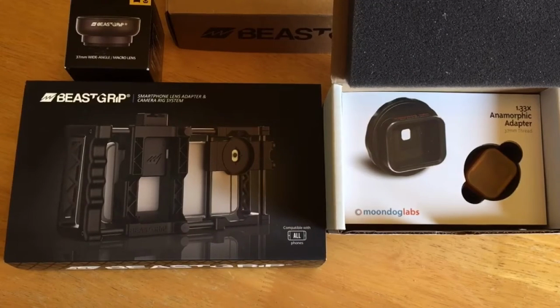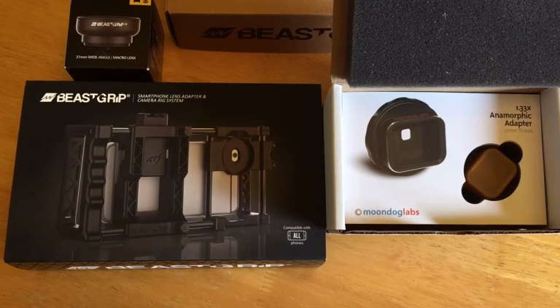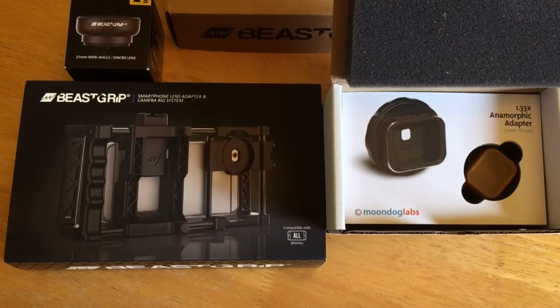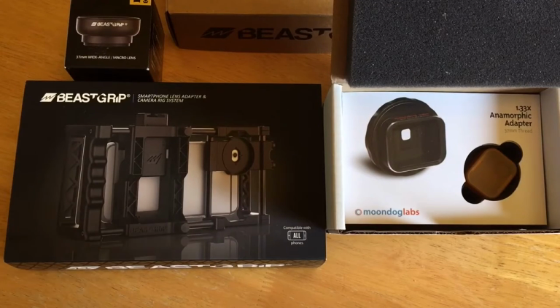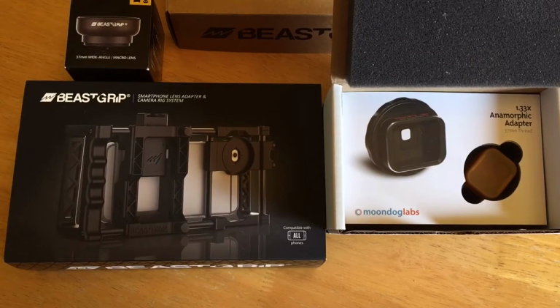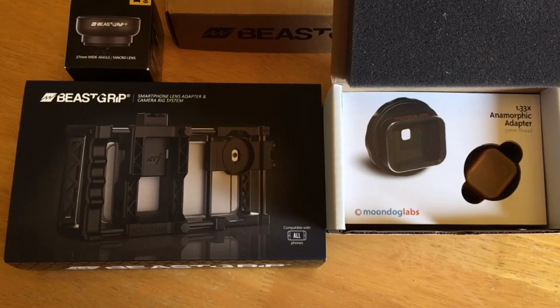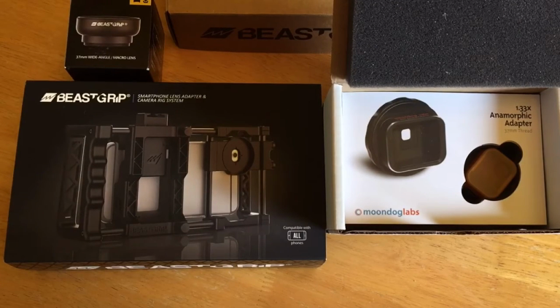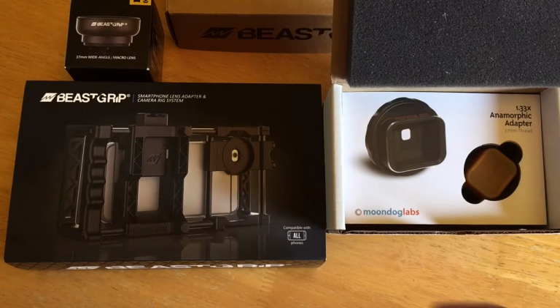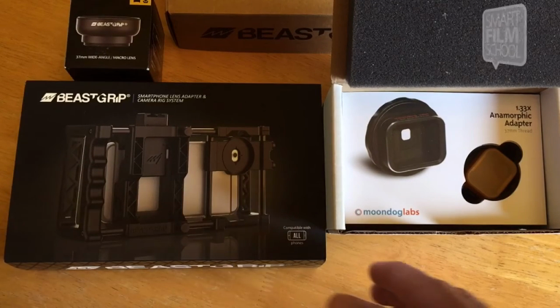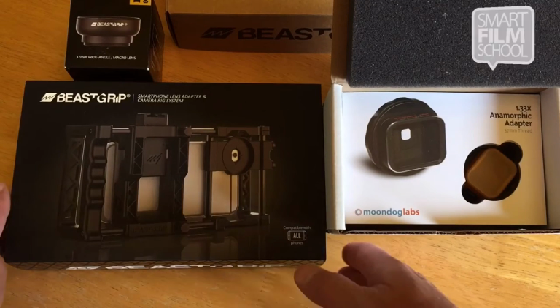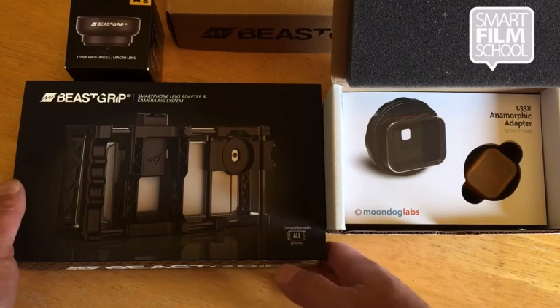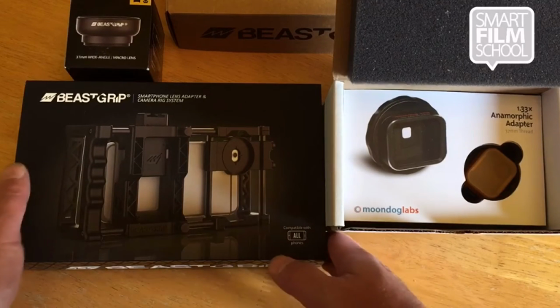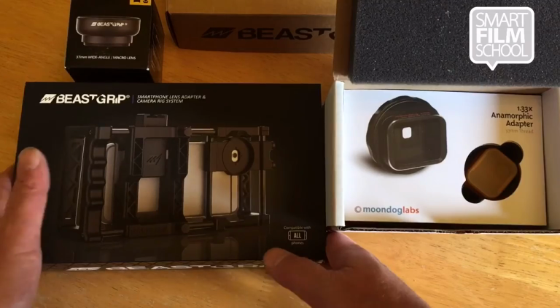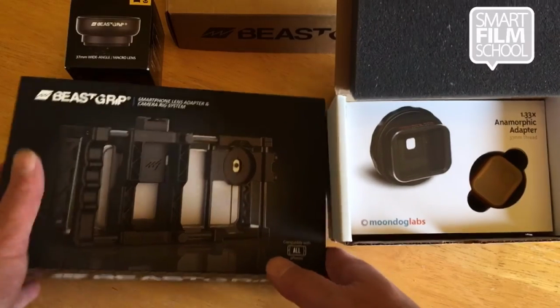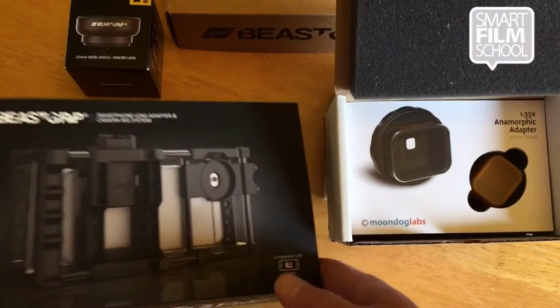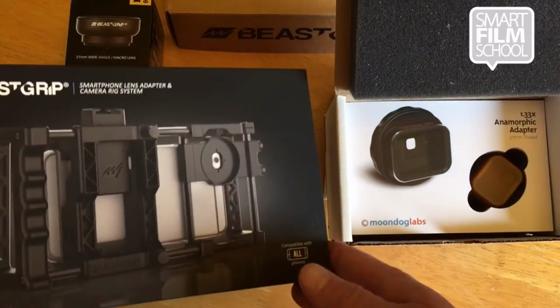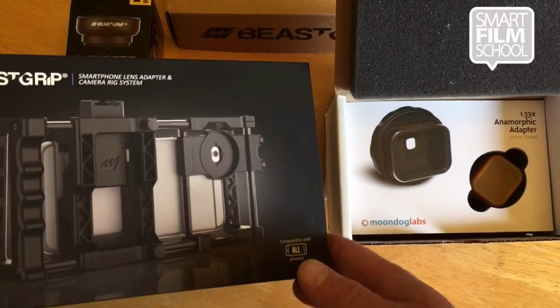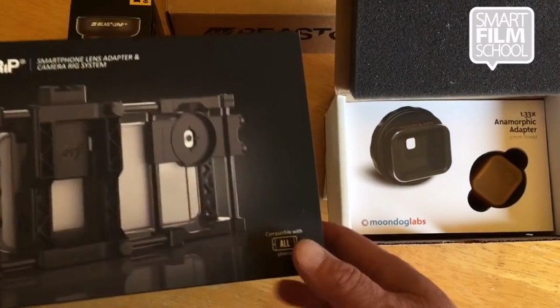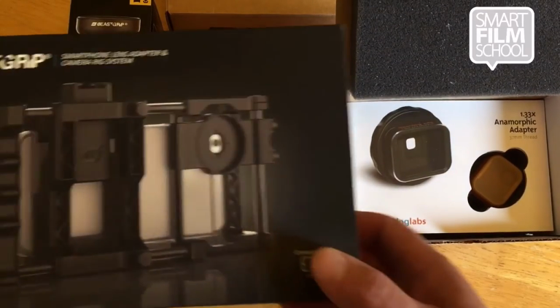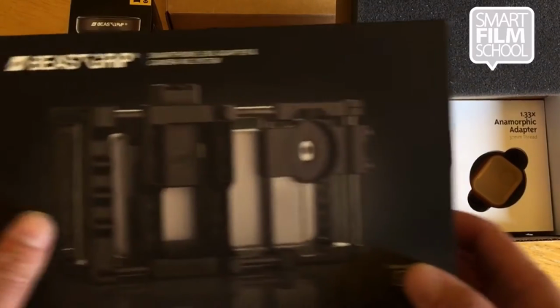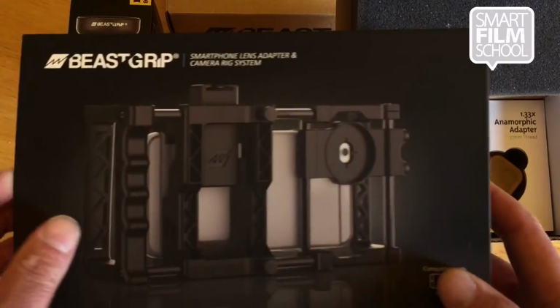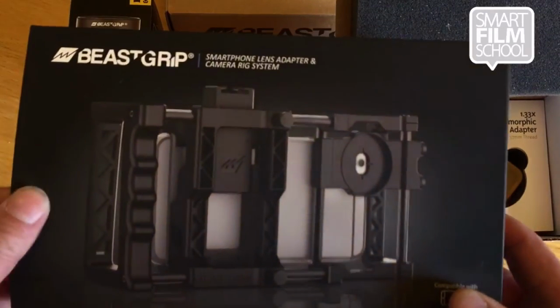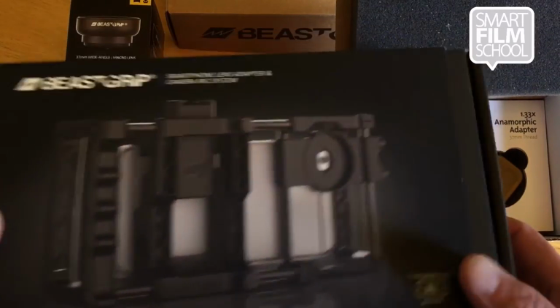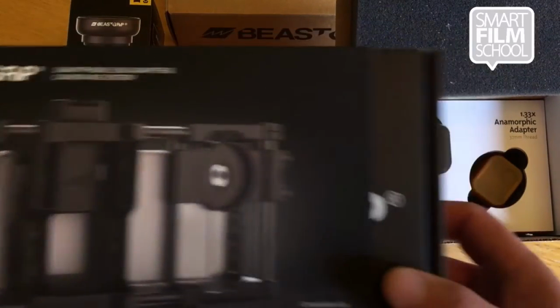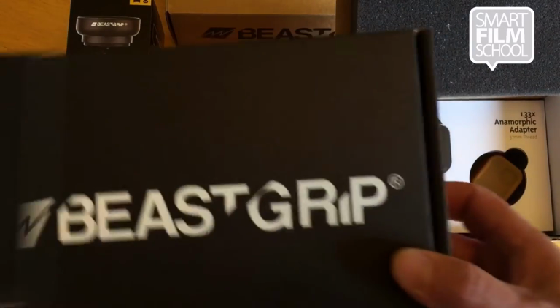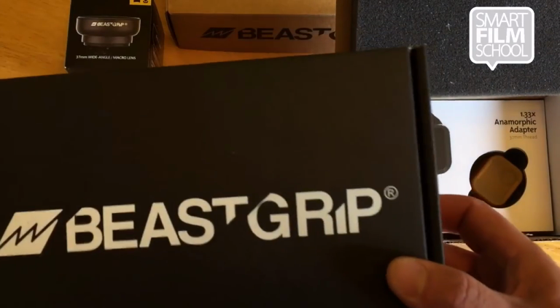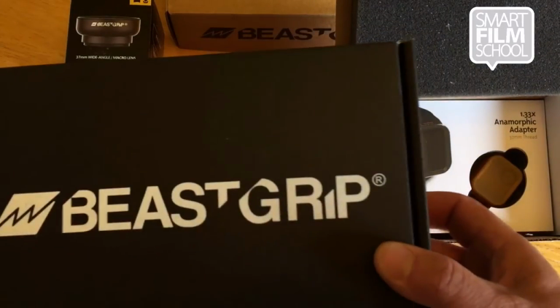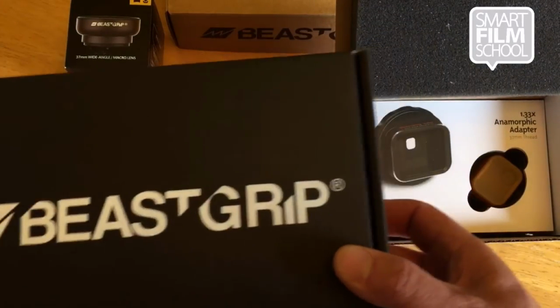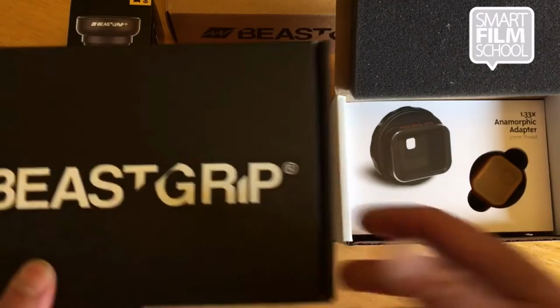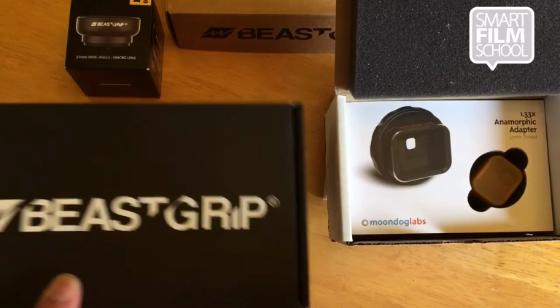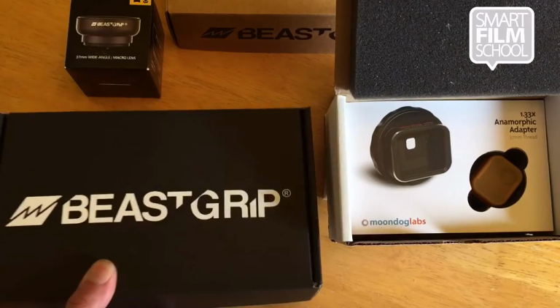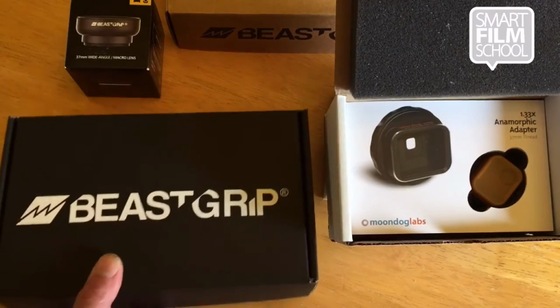Hi, I'm Rob McArmy at the Smart Film School, and look at this. This is the Beast Grip. It's a universal system for attaching your smartphone to different lenses. Let's take a look inside.